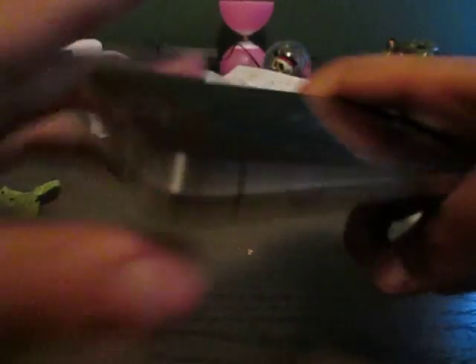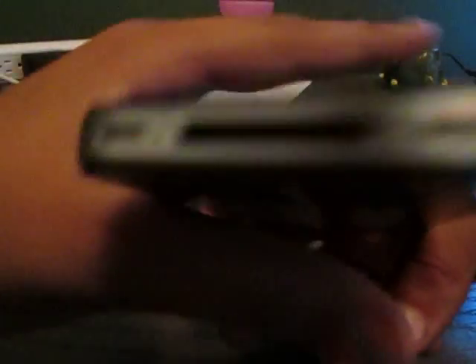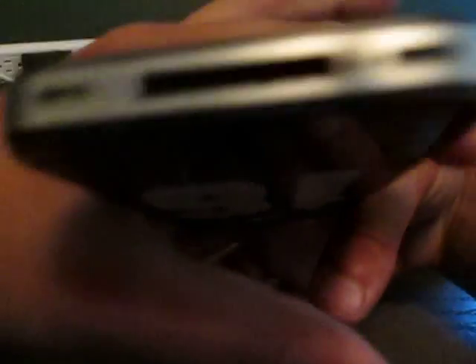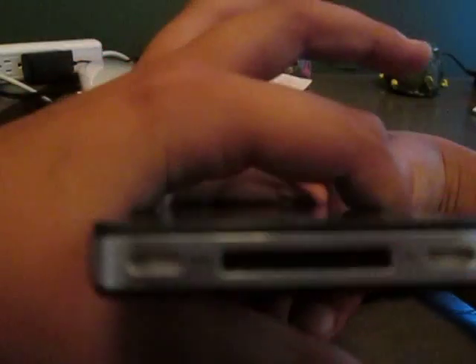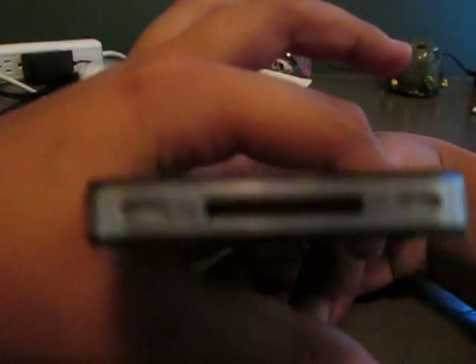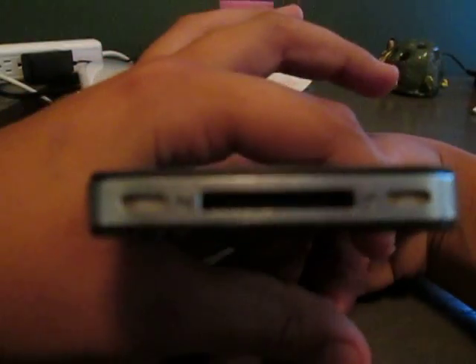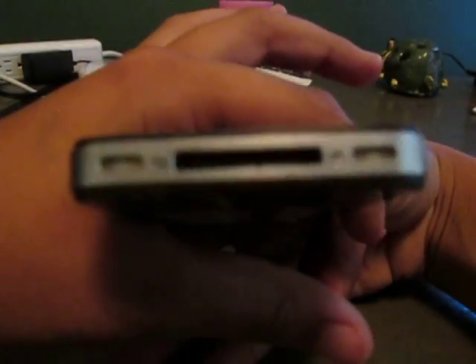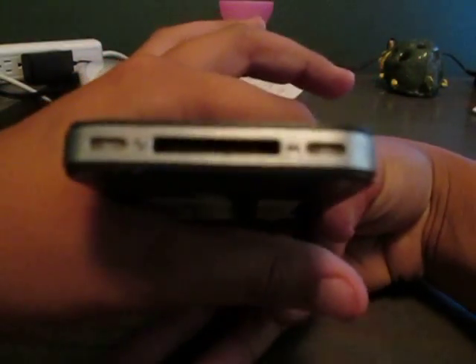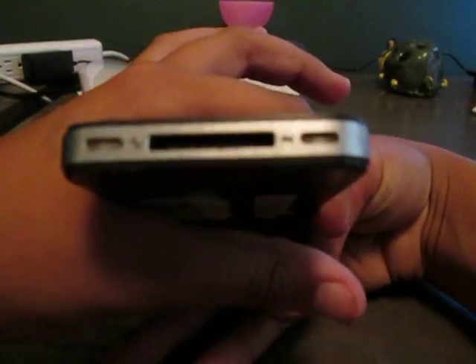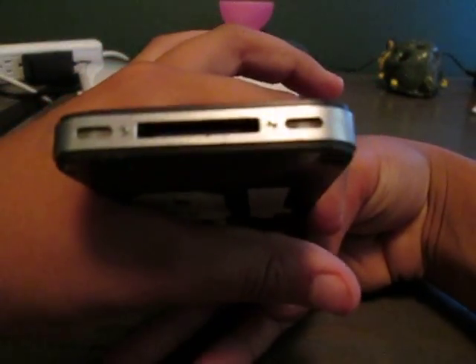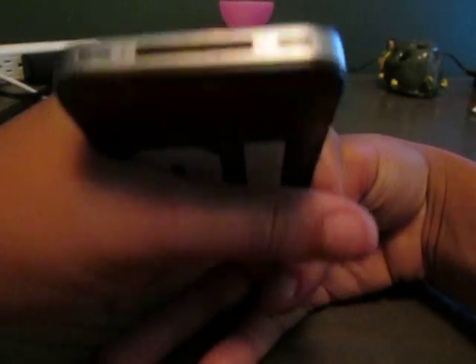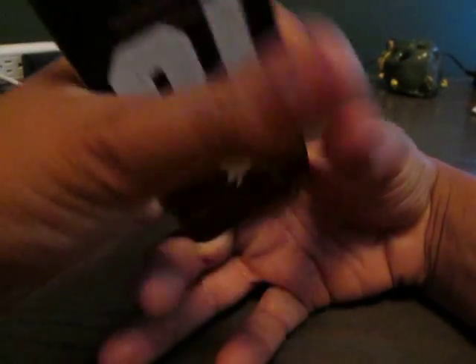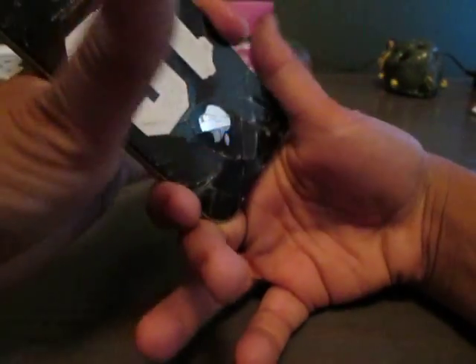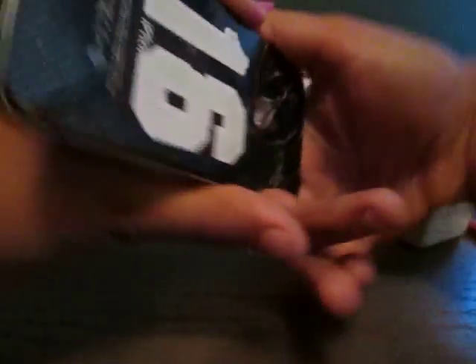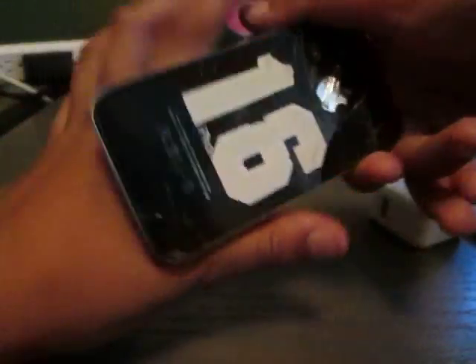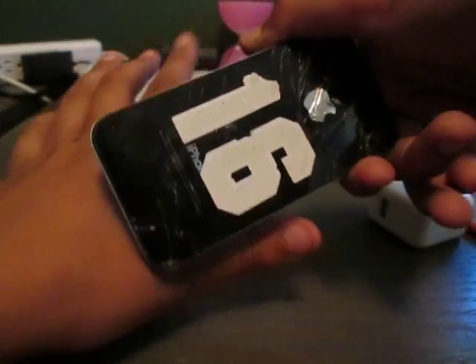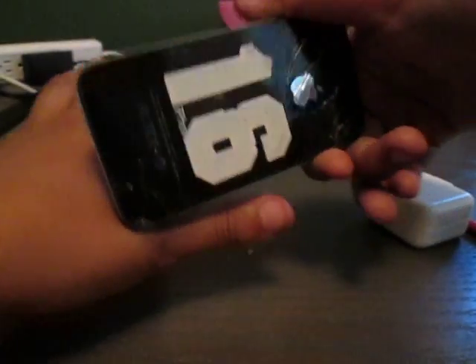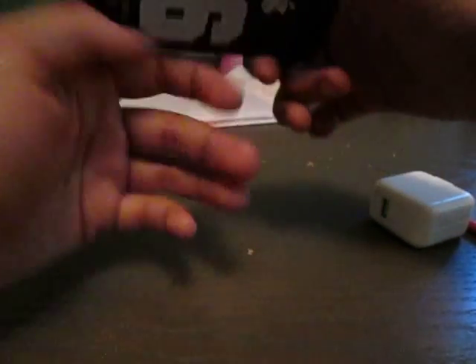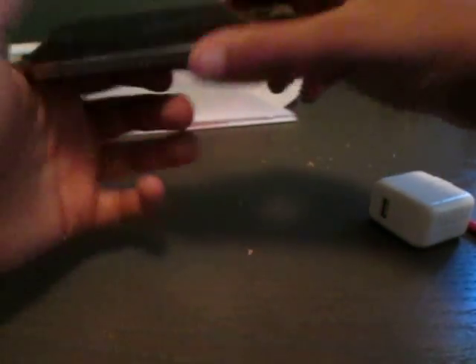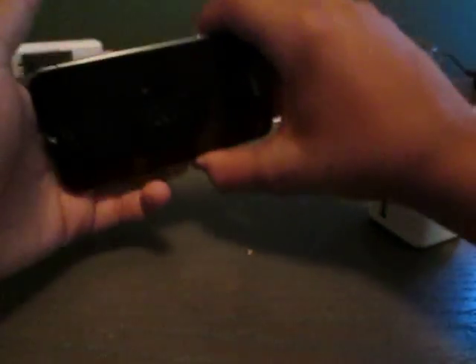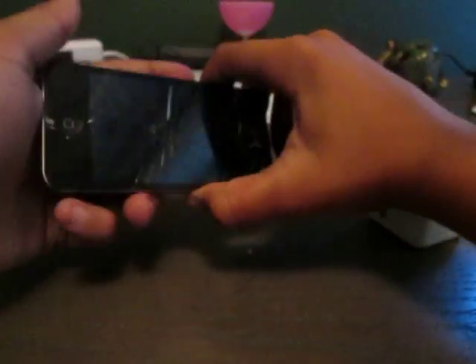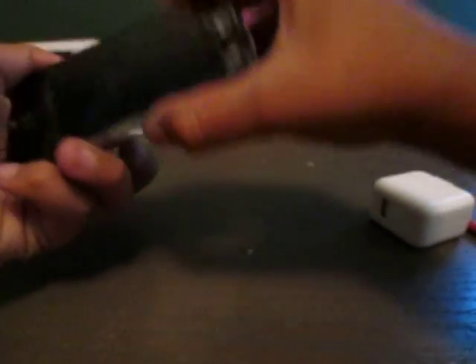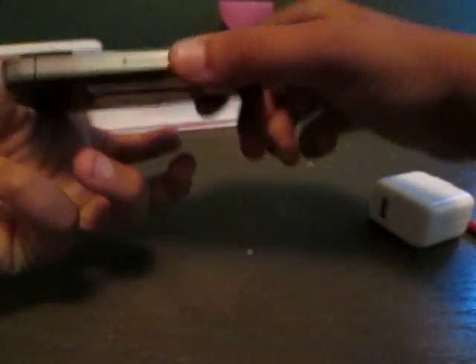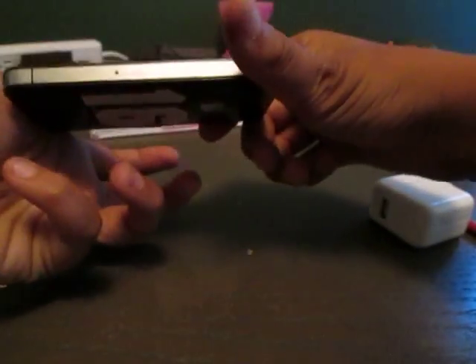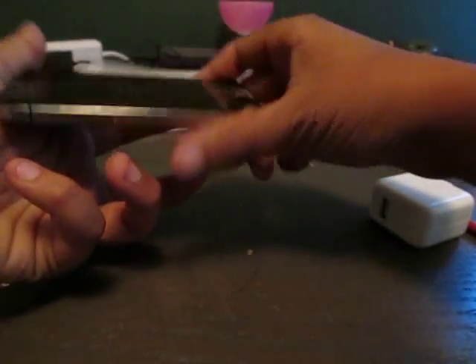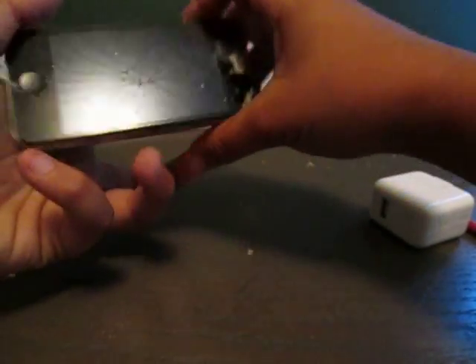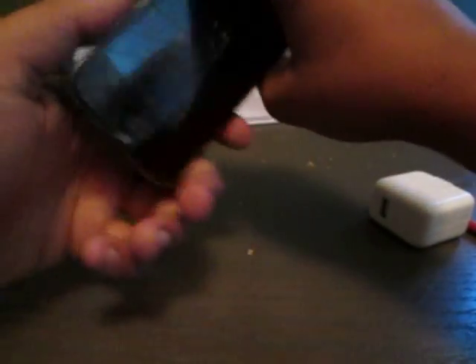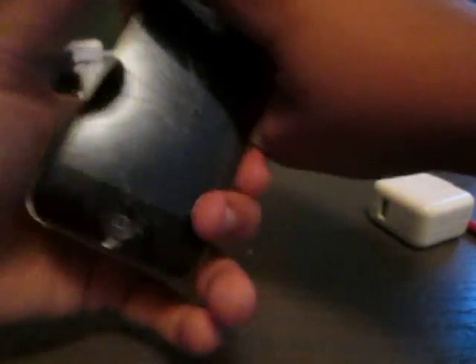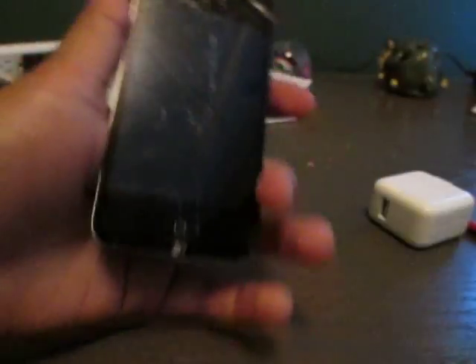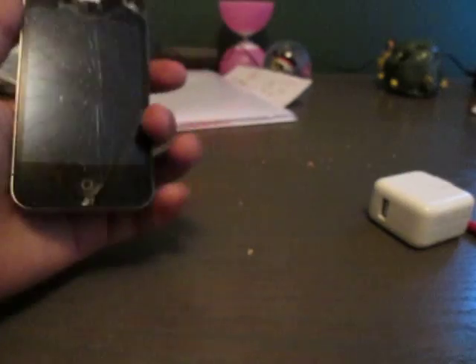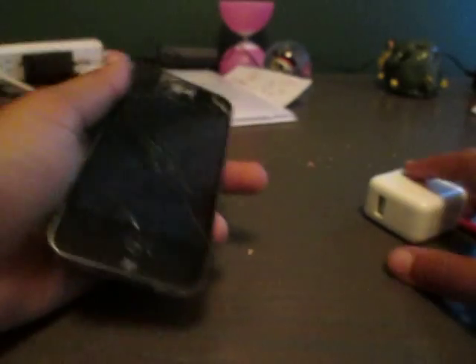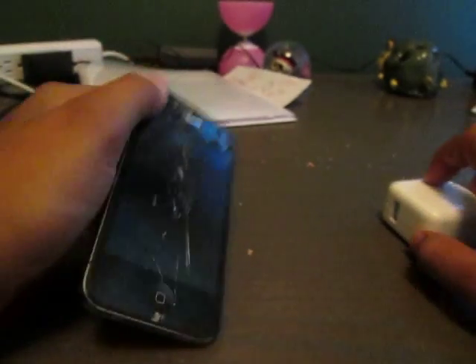On the bottom we have the nice charger port, two speakers, and then on the back the 16 logo with a nice little finish. Let's get on to charging it.